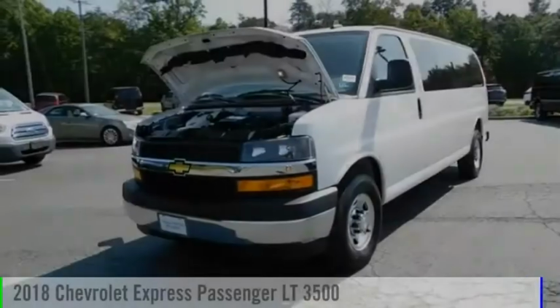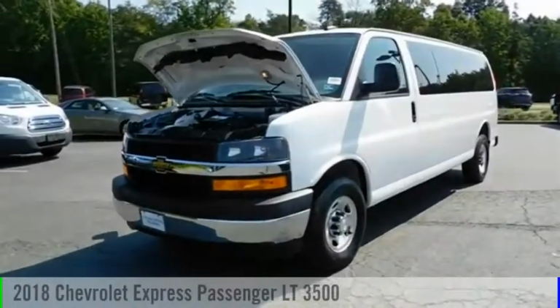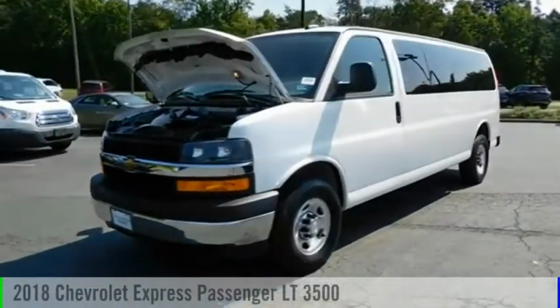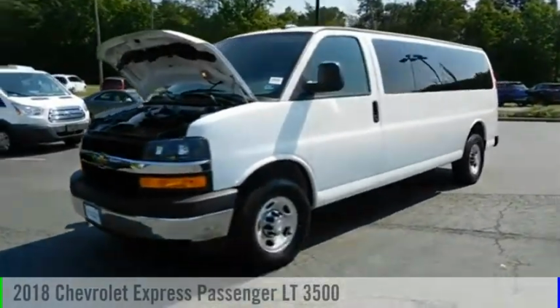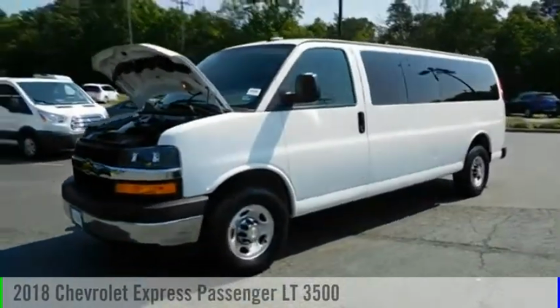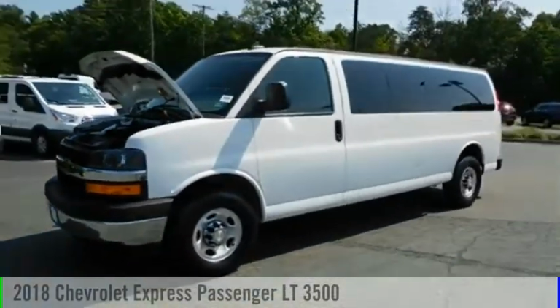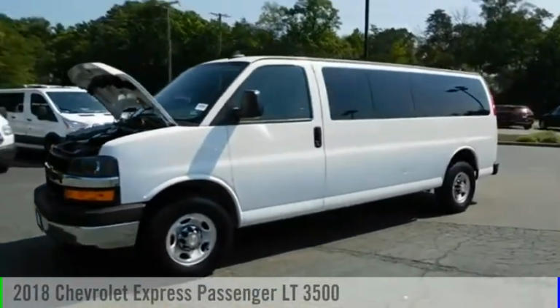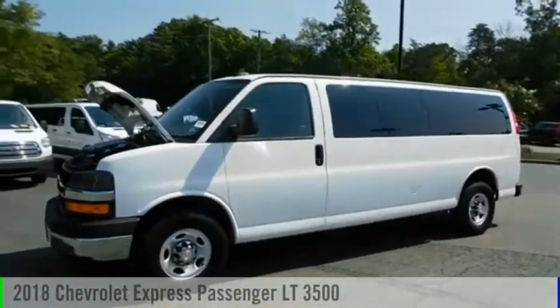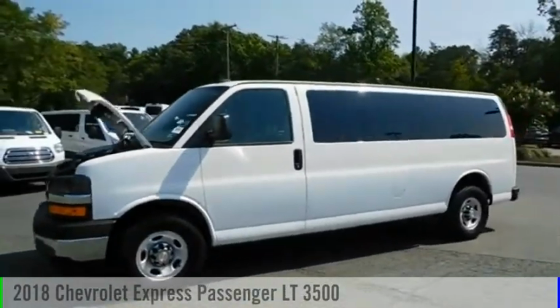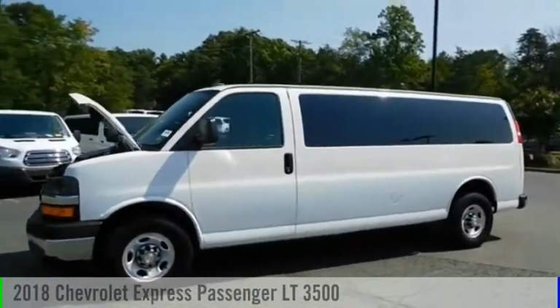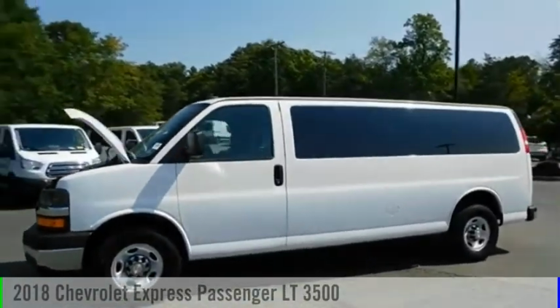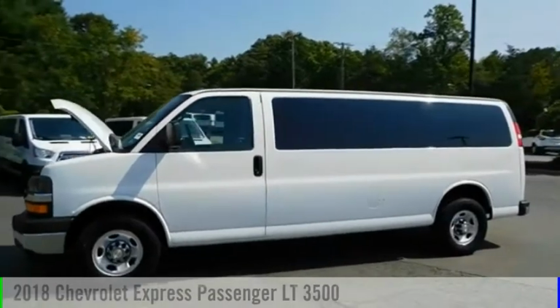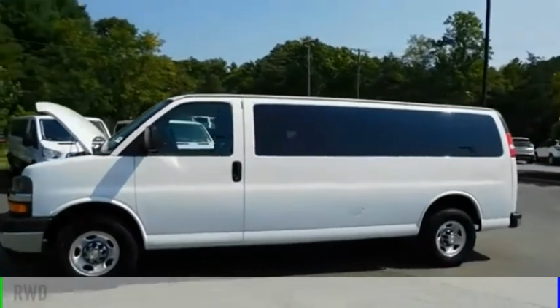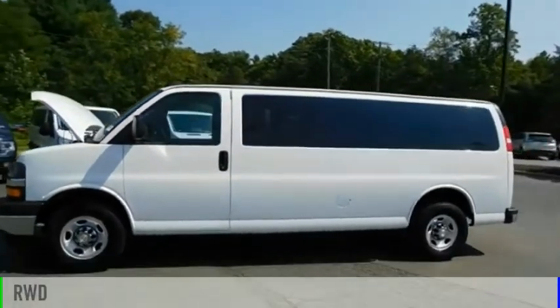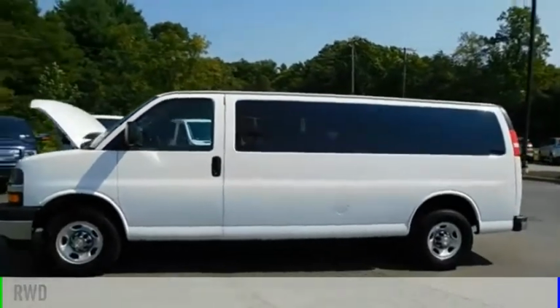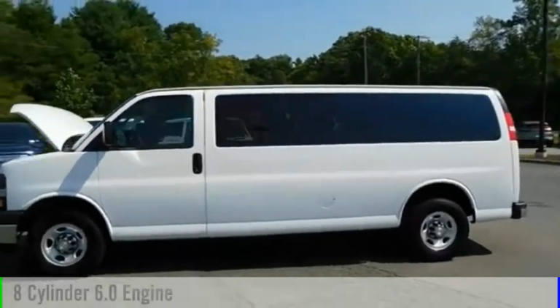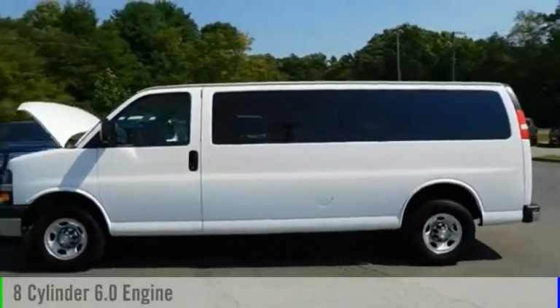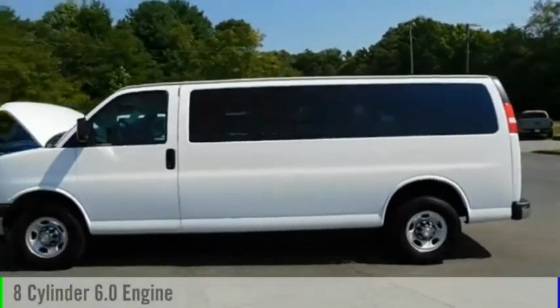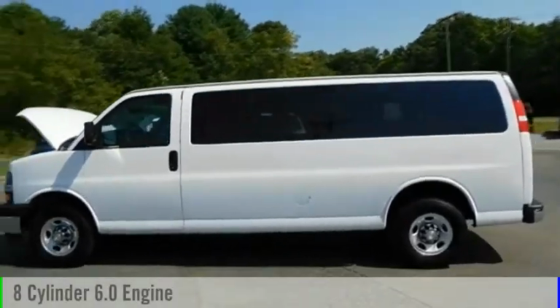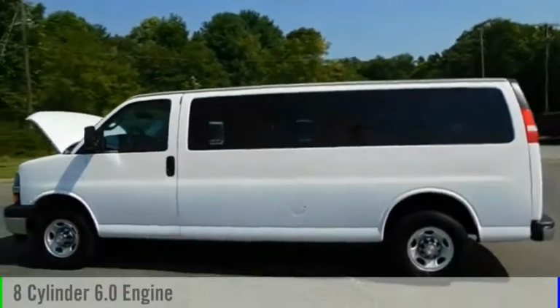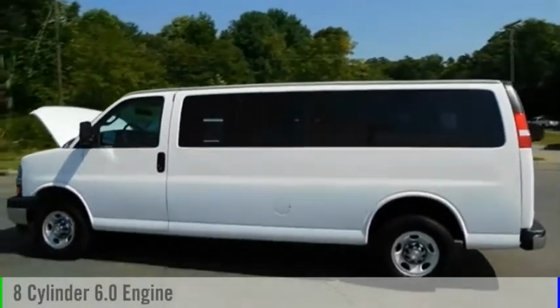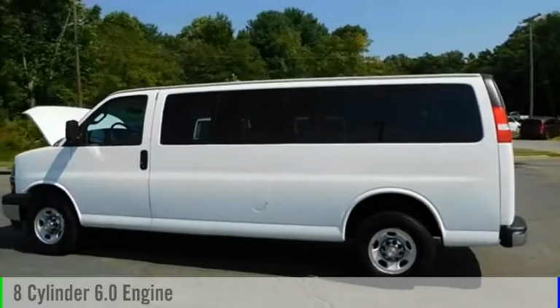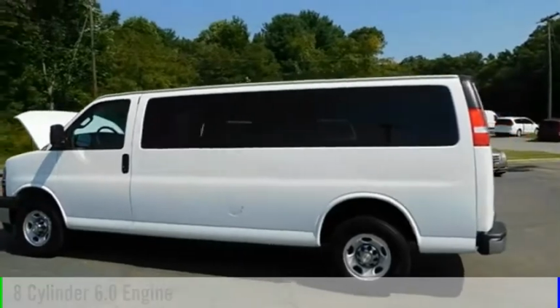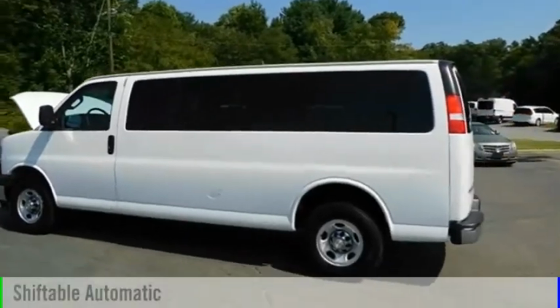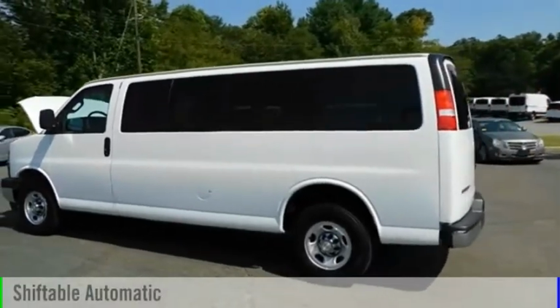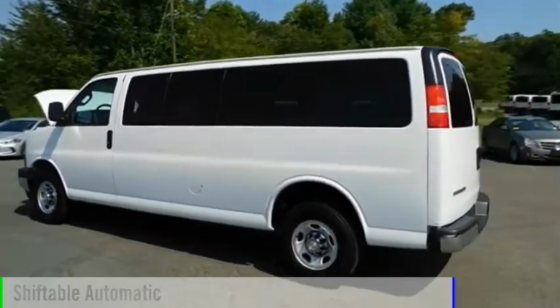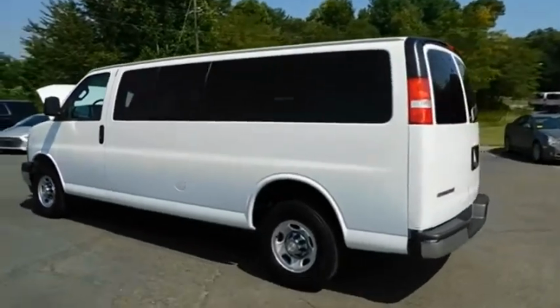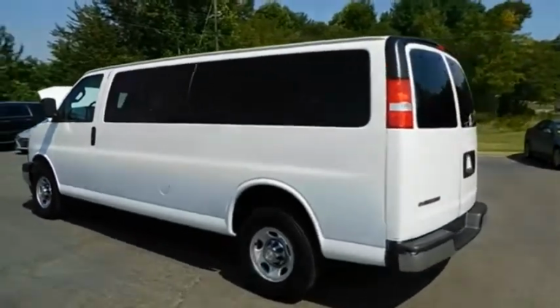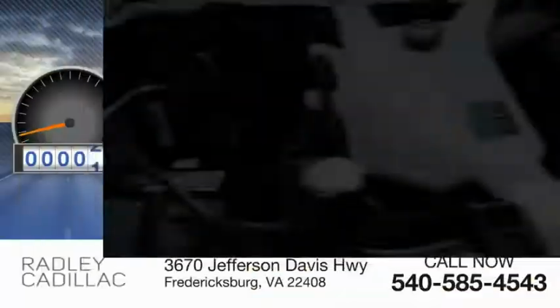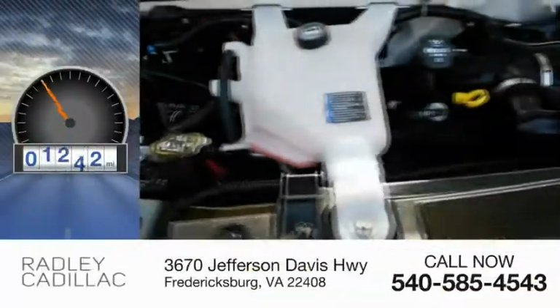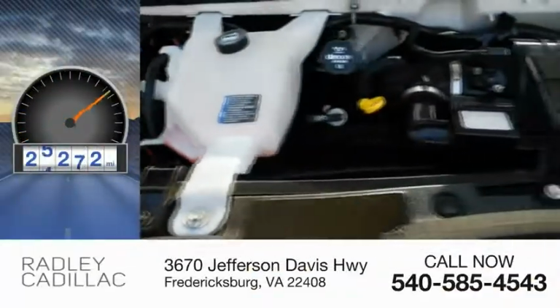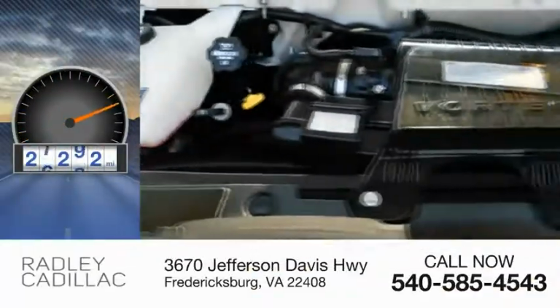We are pleased to show you the 2018 Express. This vehicle is powered by a rear-wheel drive, 8-cylinder, 6.0-liter engine, and comes with an automatic transmission. This vehicle has less than 30,000 miles.